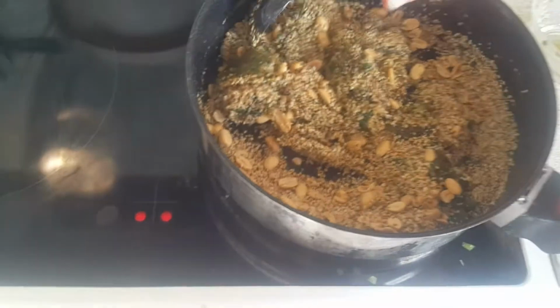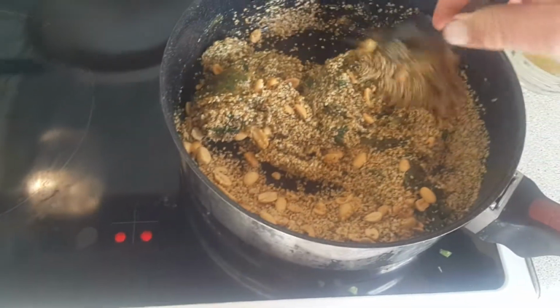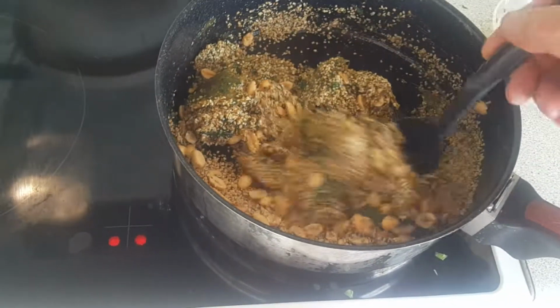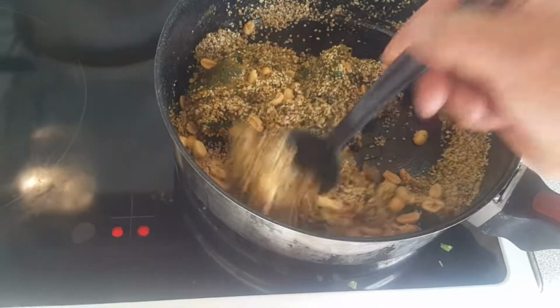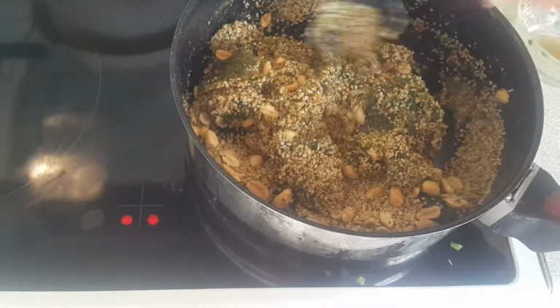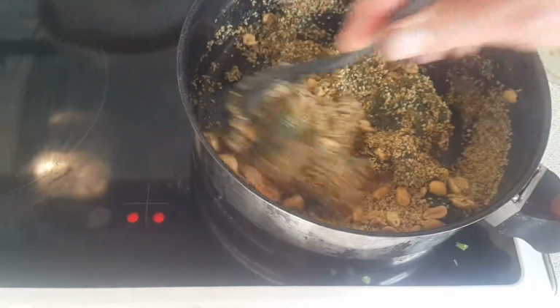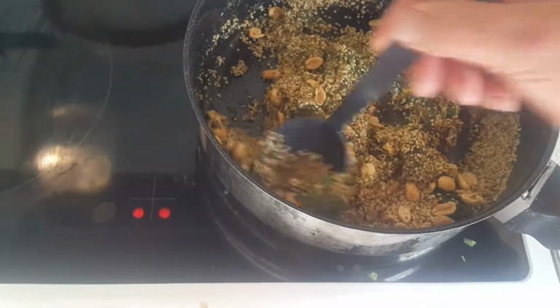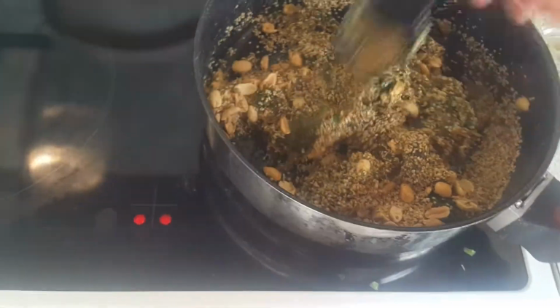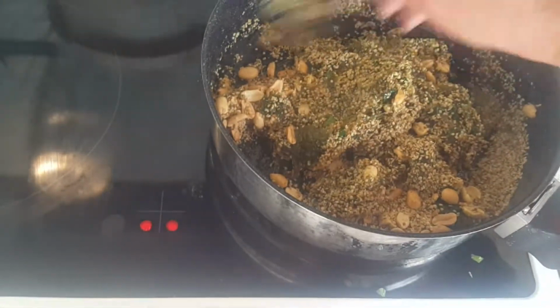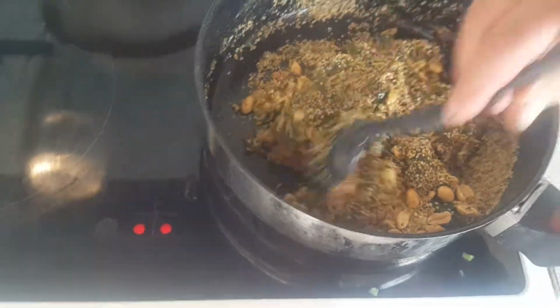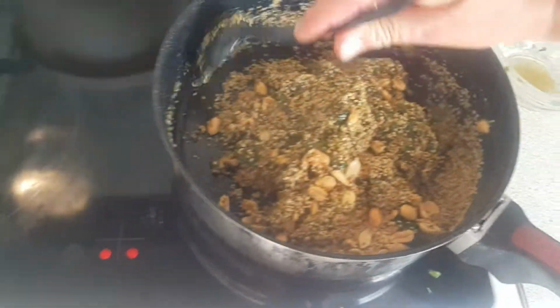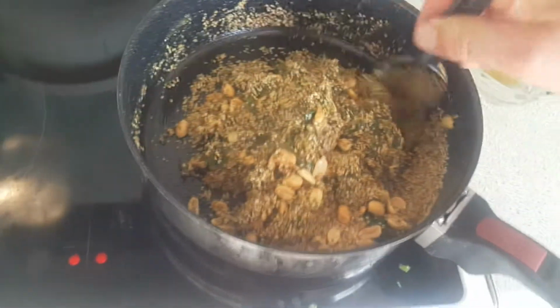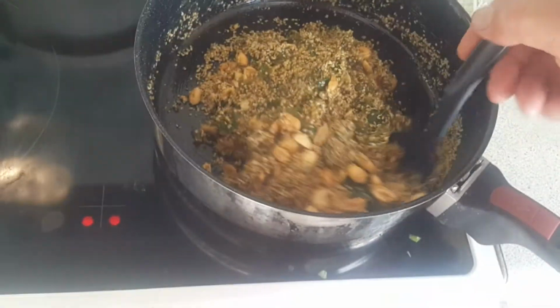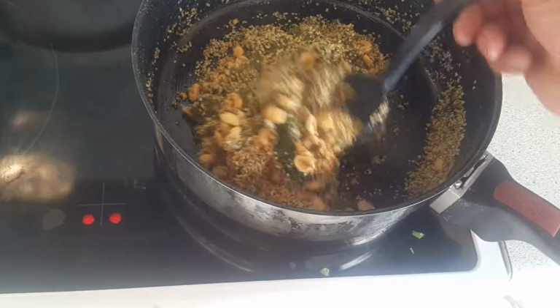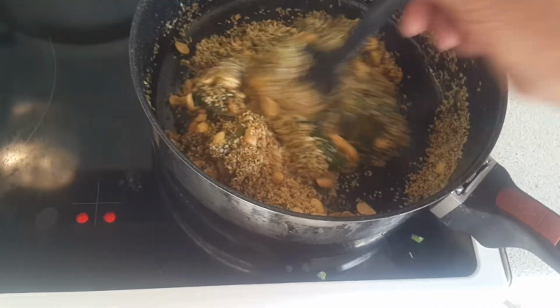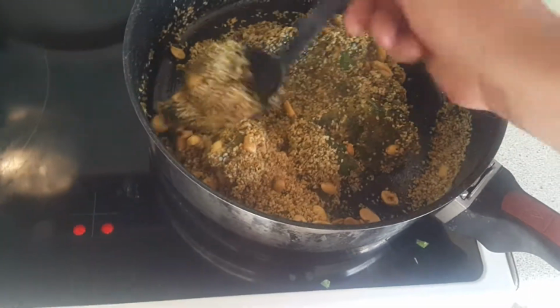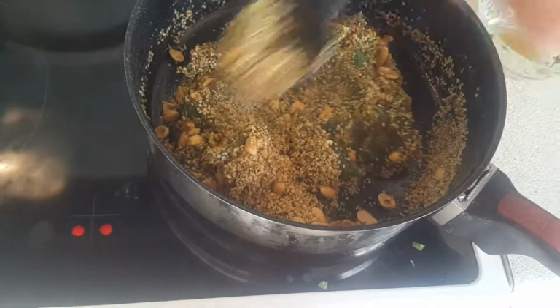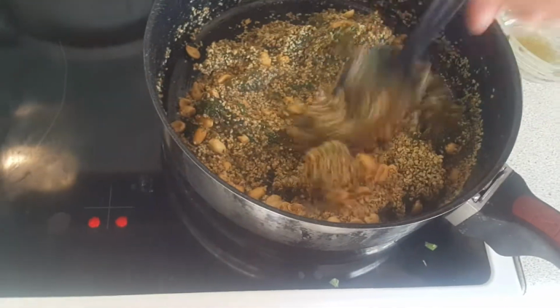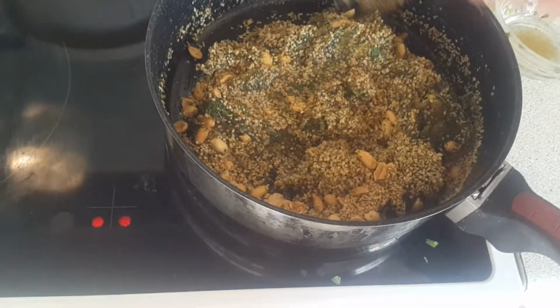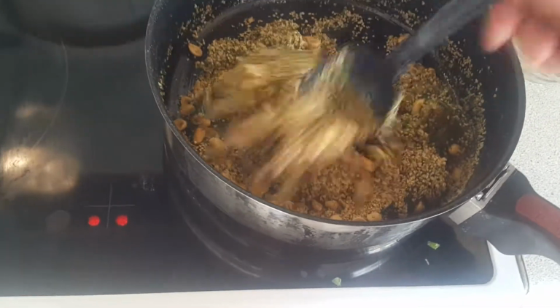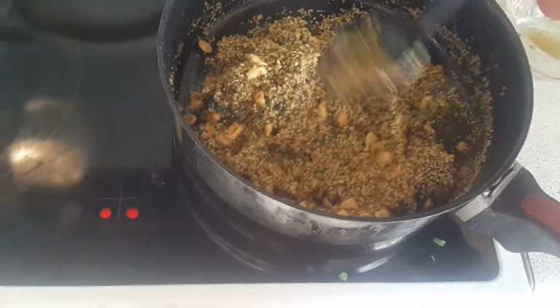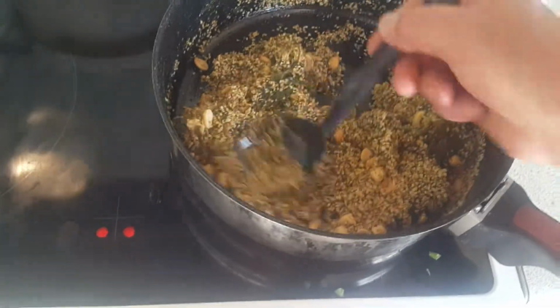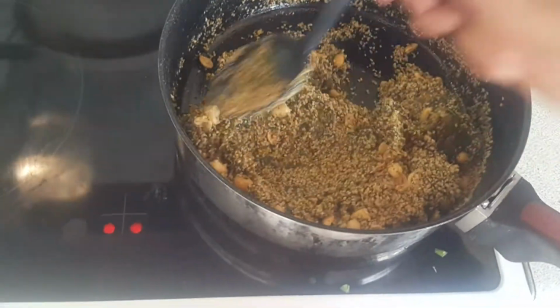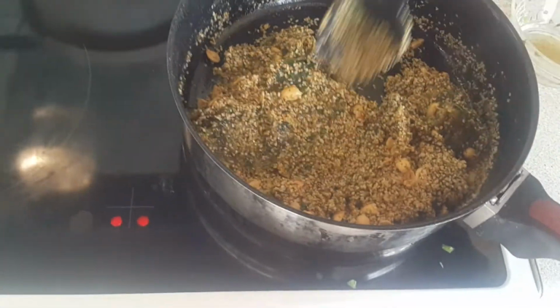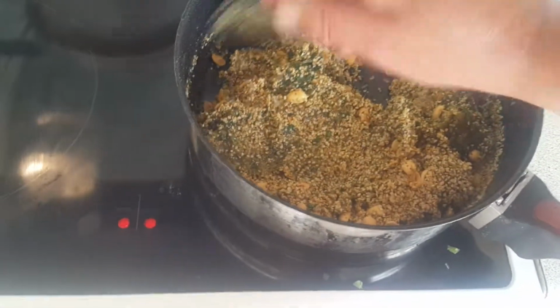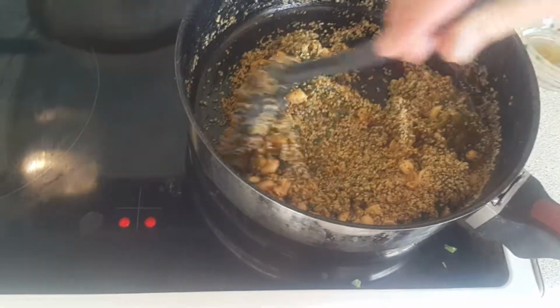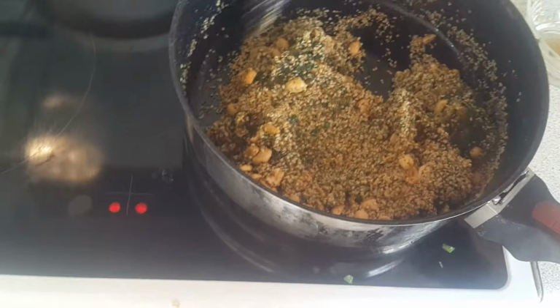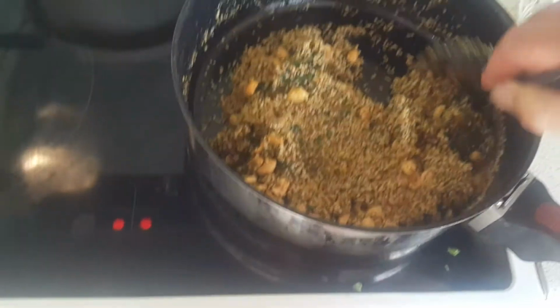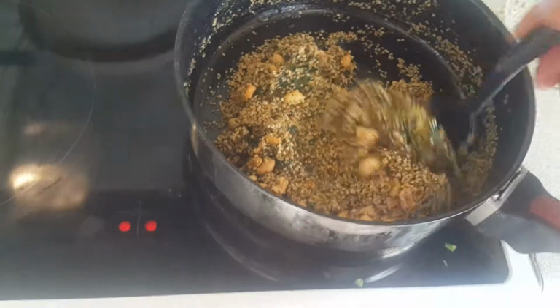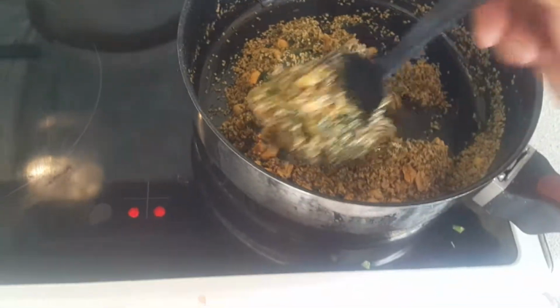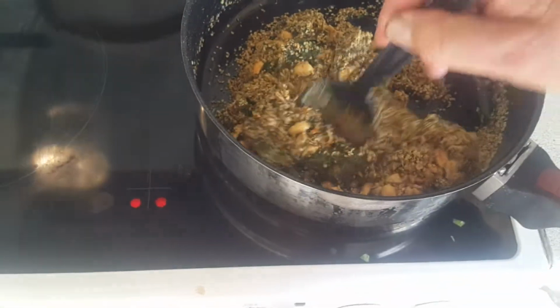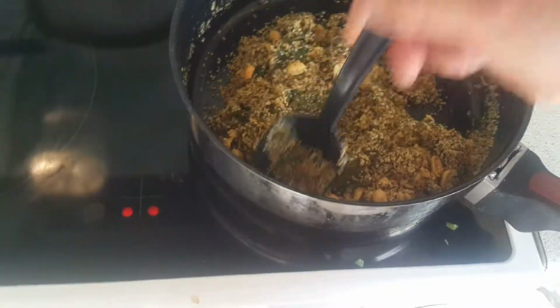Press it between the parchment paper. Let it cool. Then we will get a video of the taste testing.